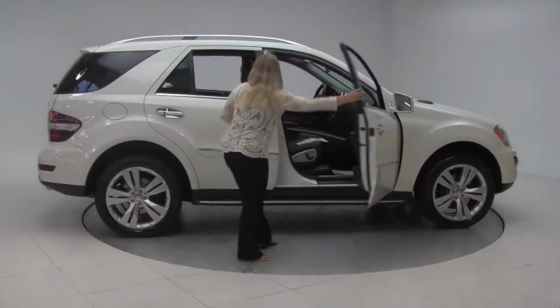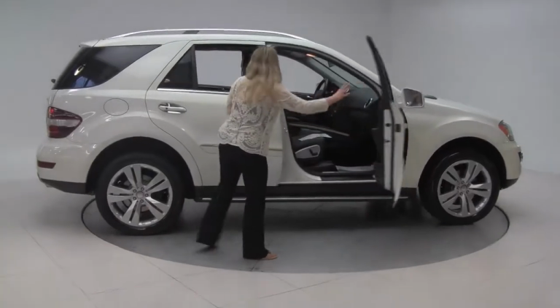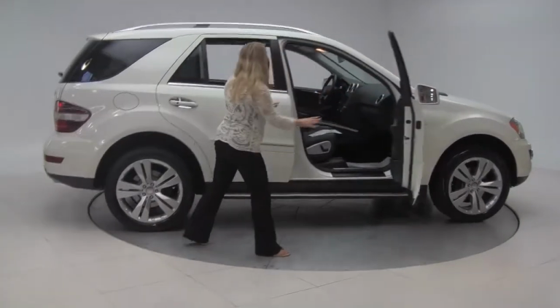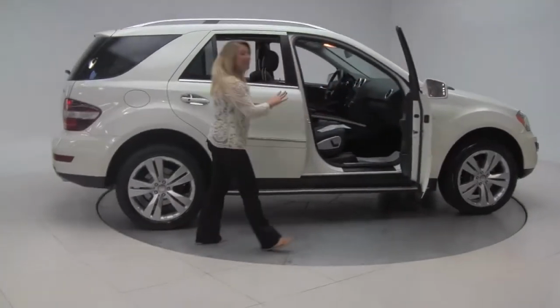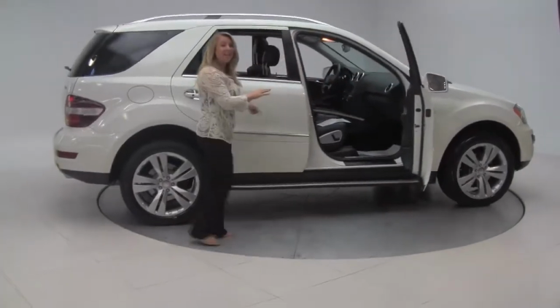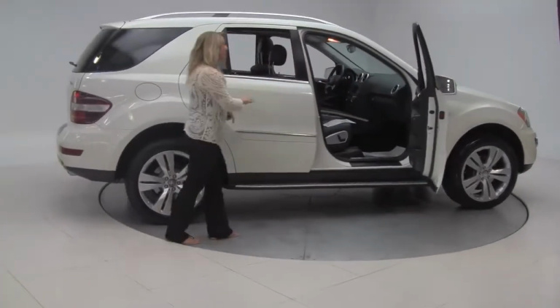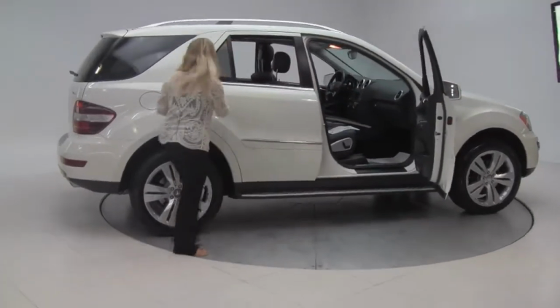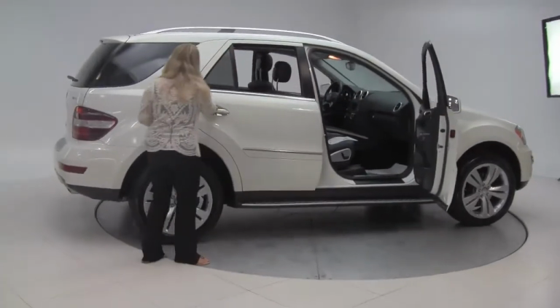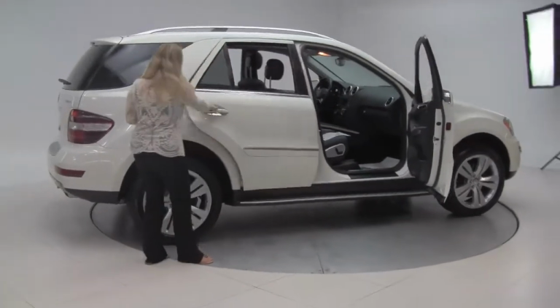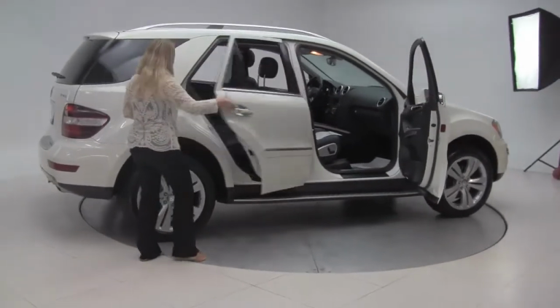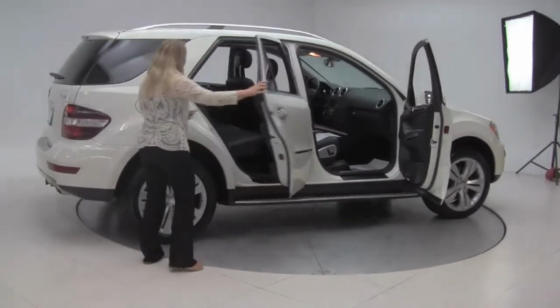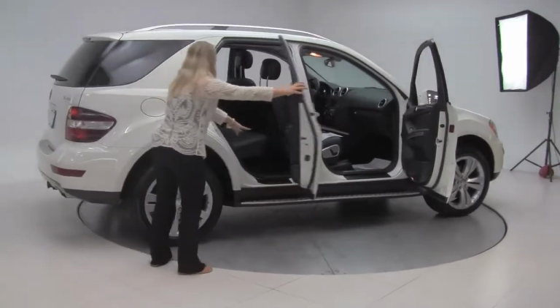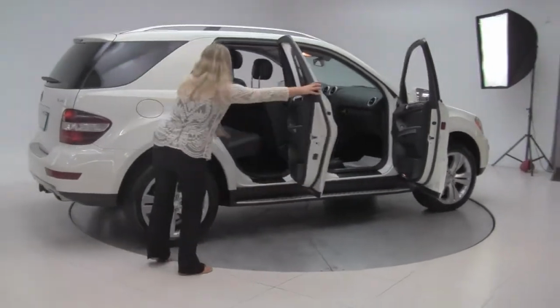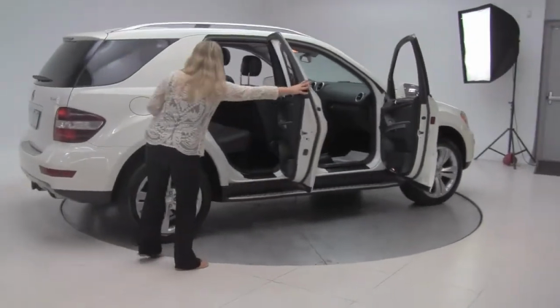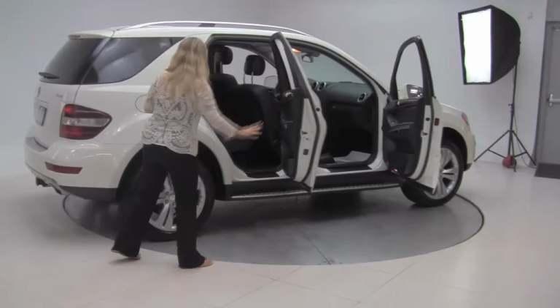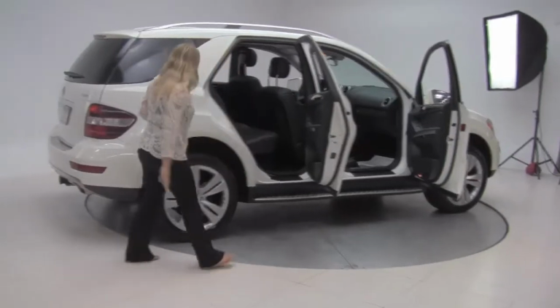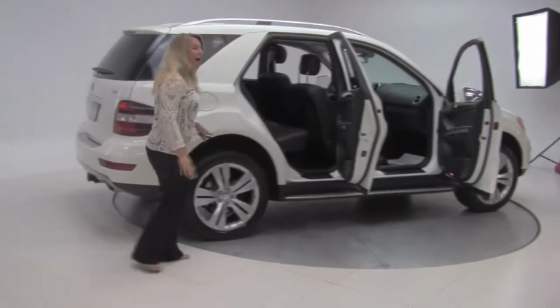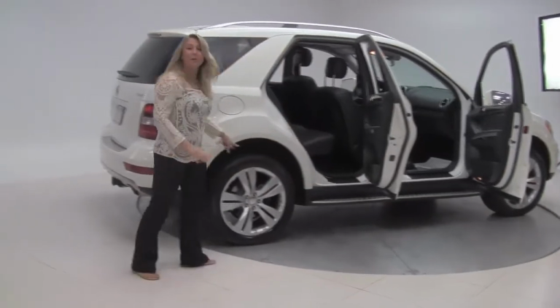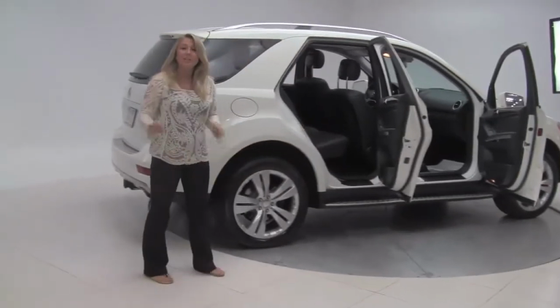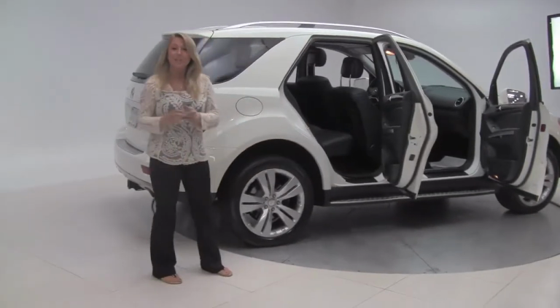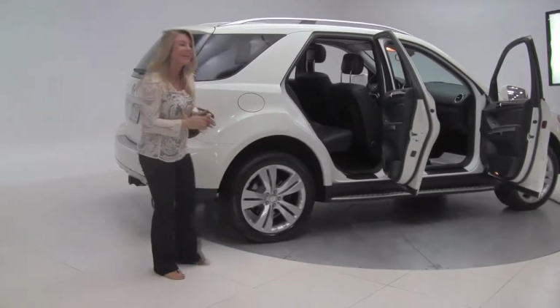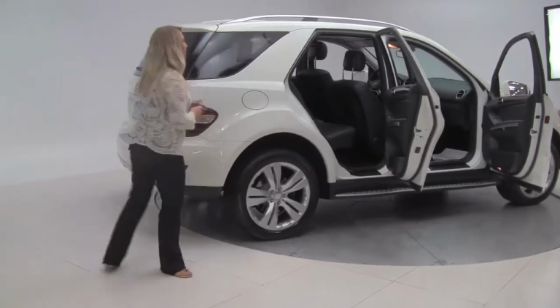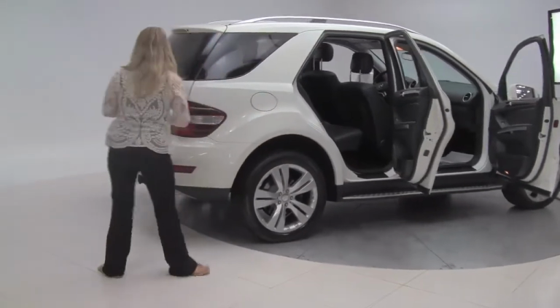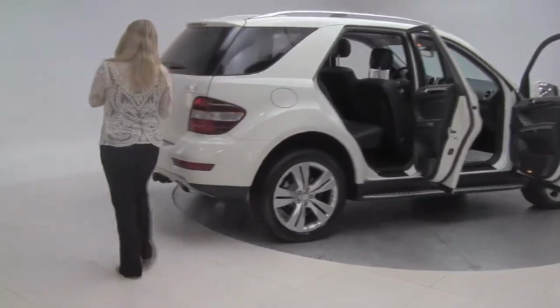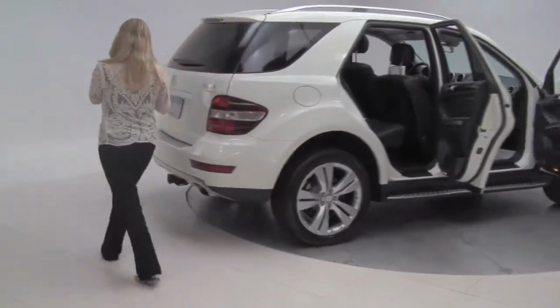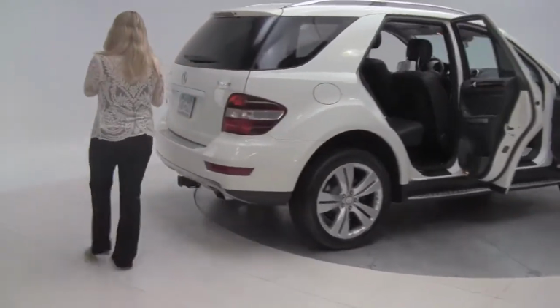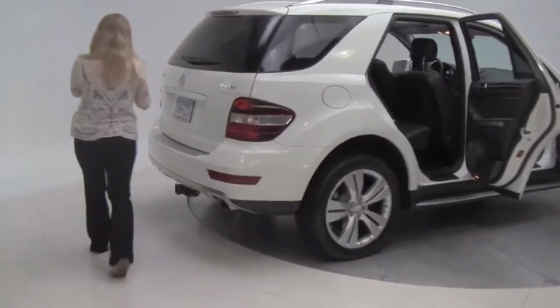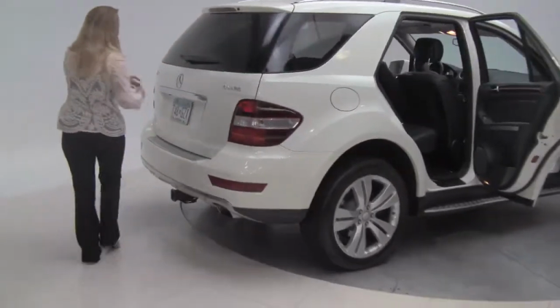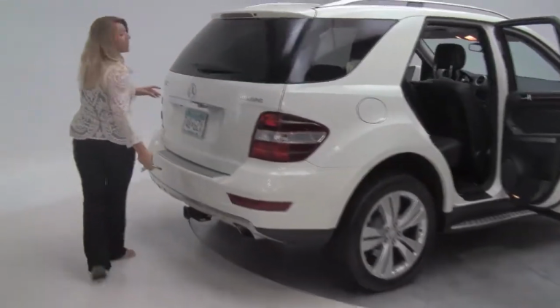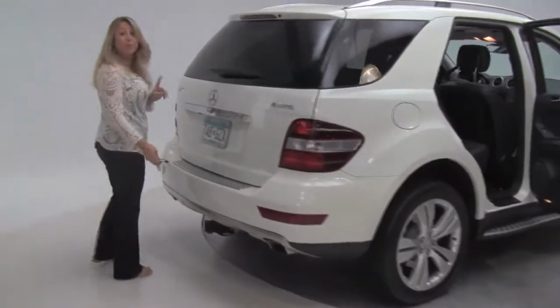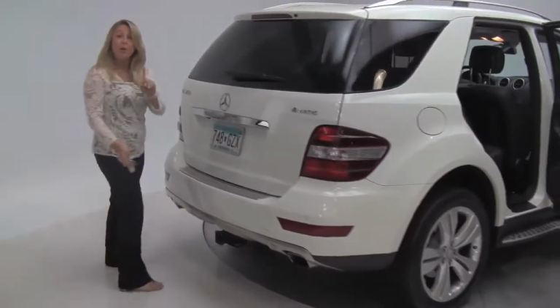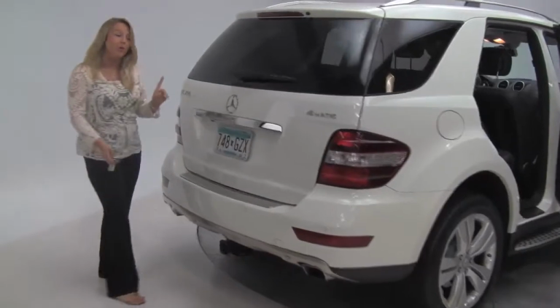We have white with black leather interior, running boards down there, alloy wheels, and tires are in great condition. This was a certified pre-owned vehicle with only one owner.